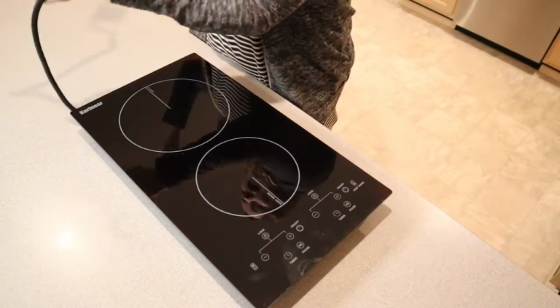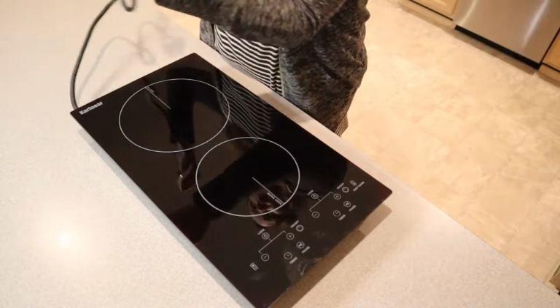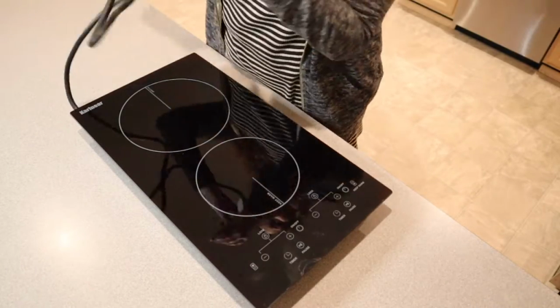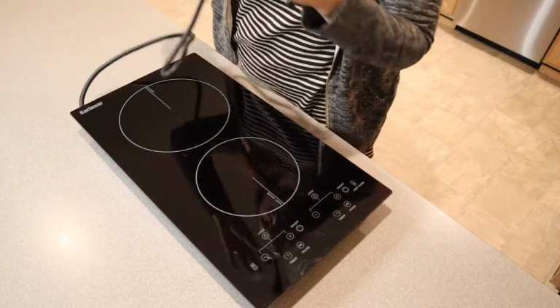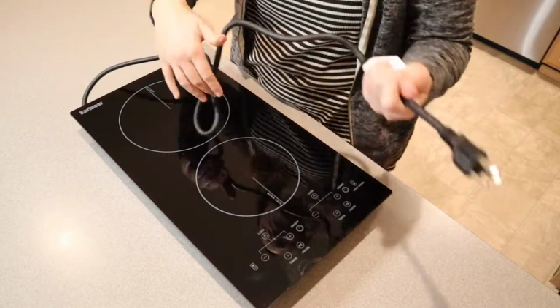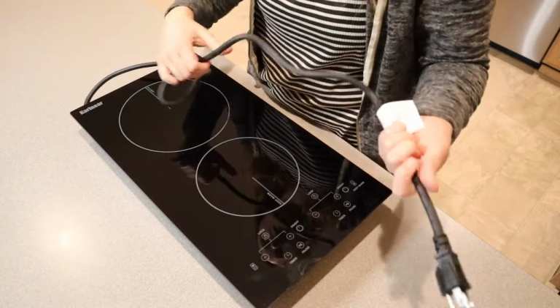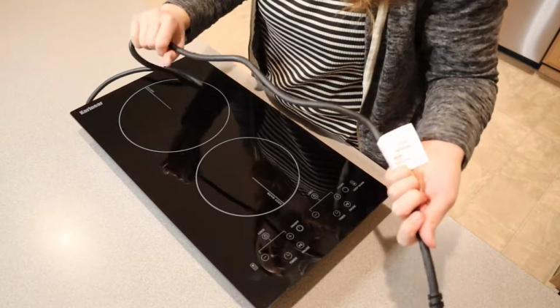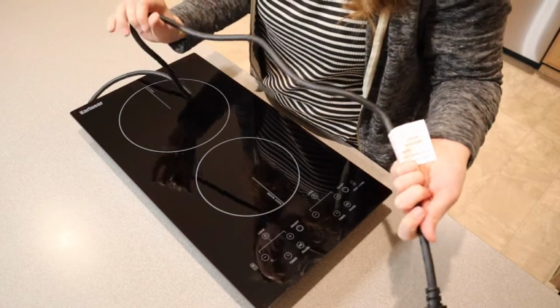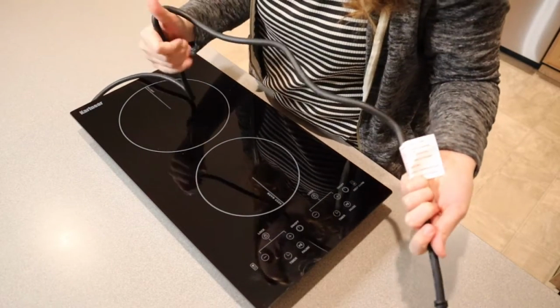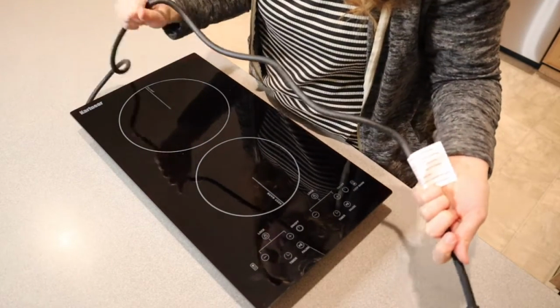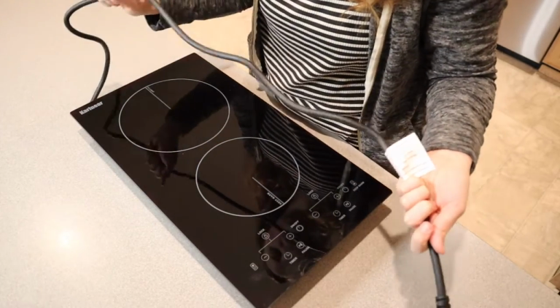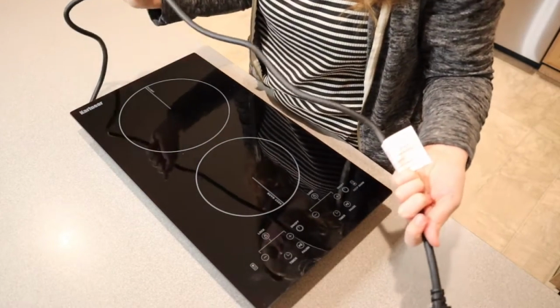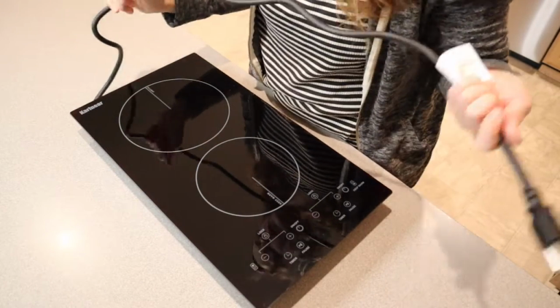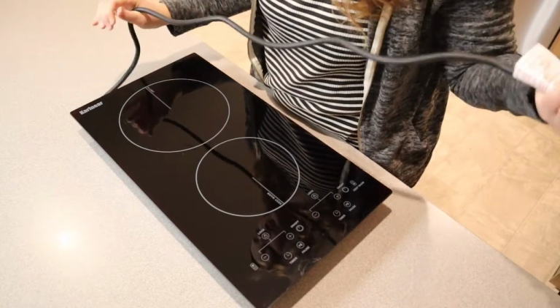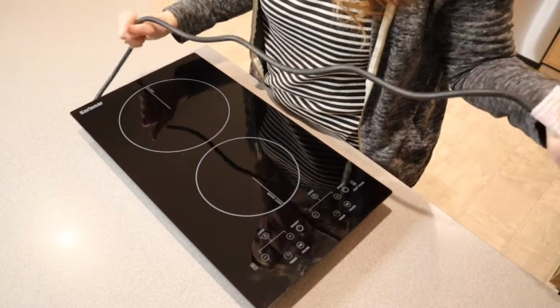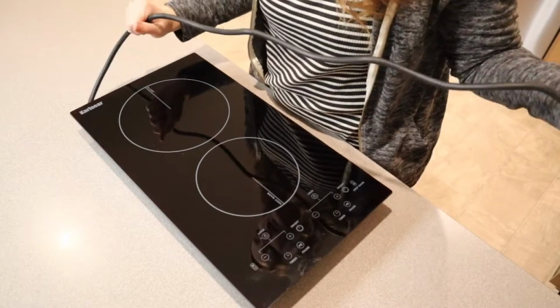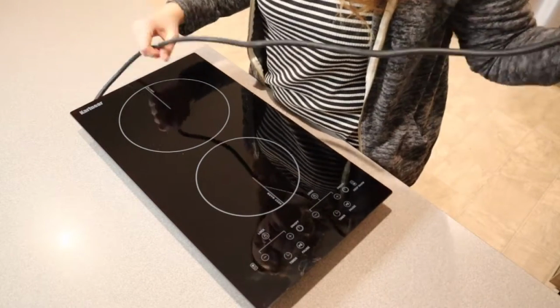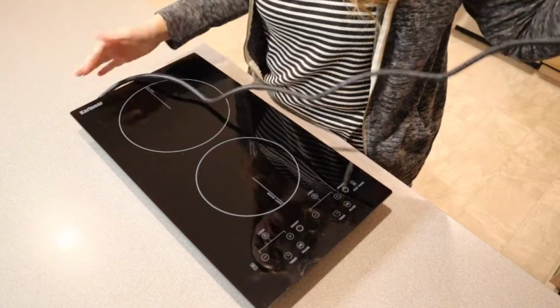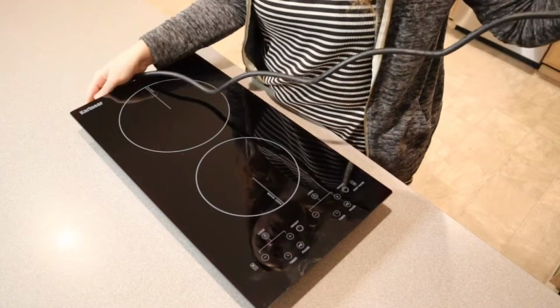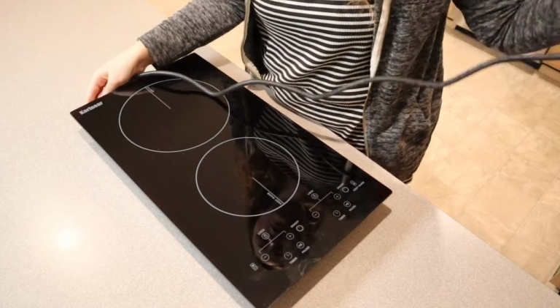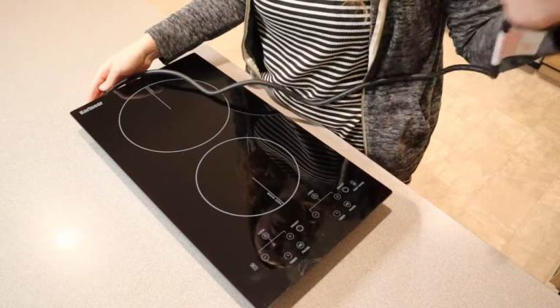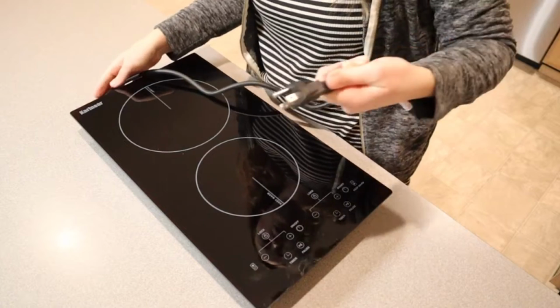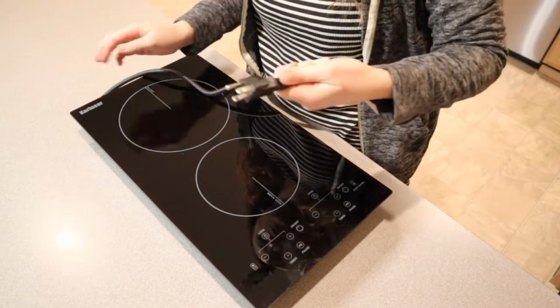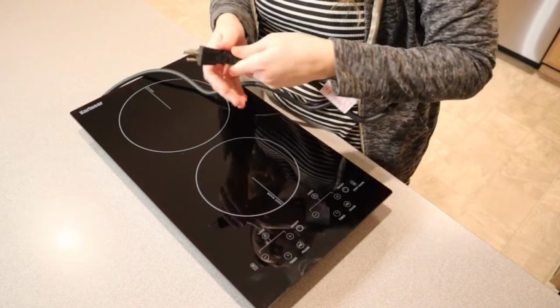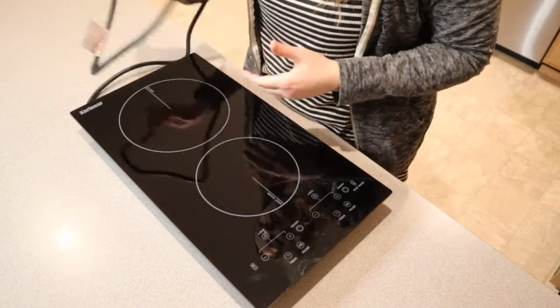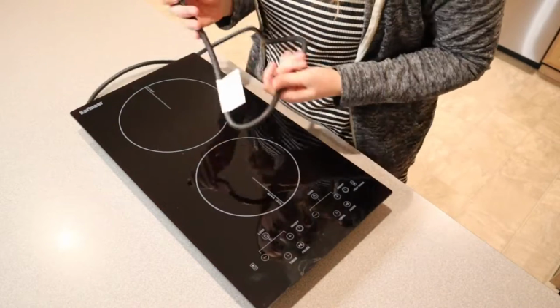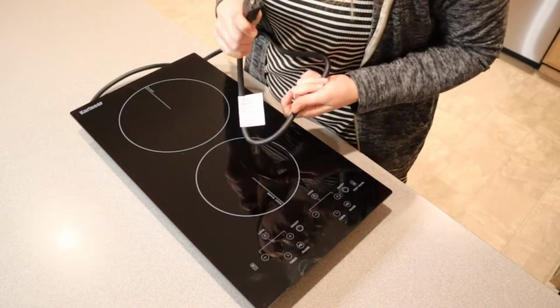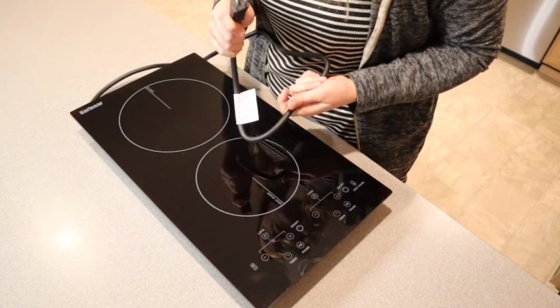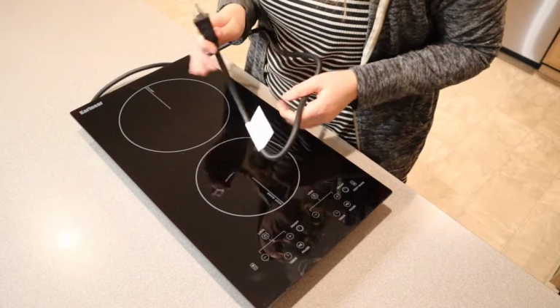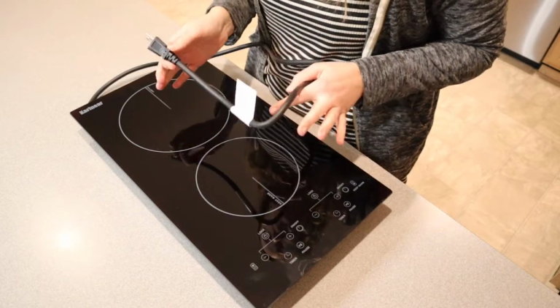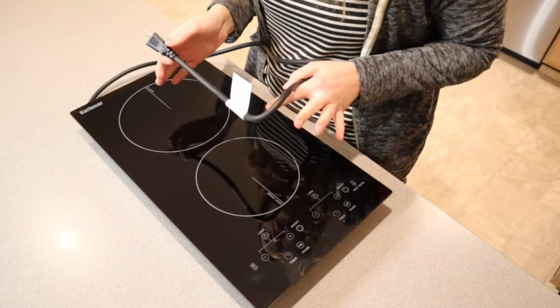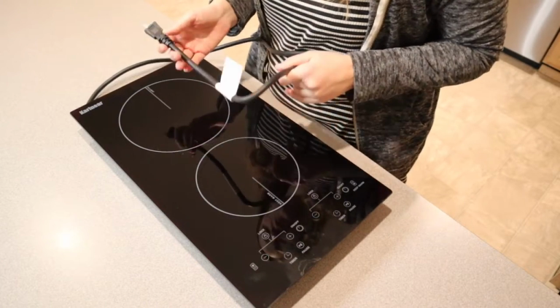I do really like this industrial, really sturdy looking cord here. It's about three feet long or so. I'm going to go ahead and plug this in and then we'll try it out.